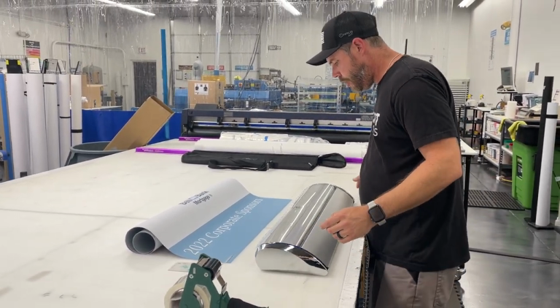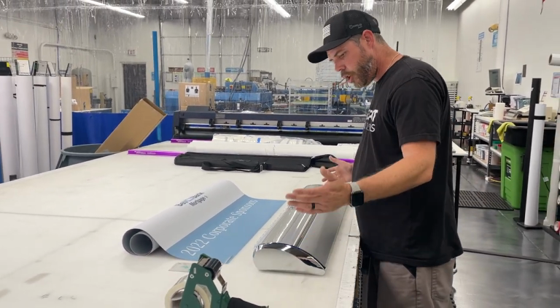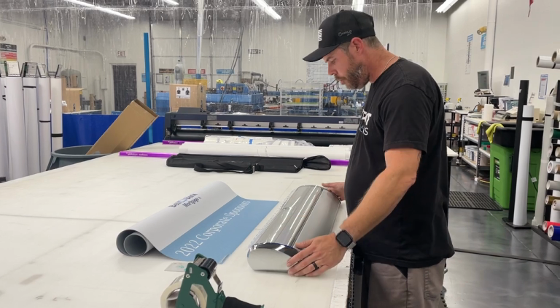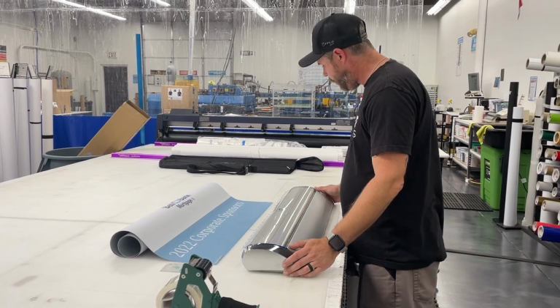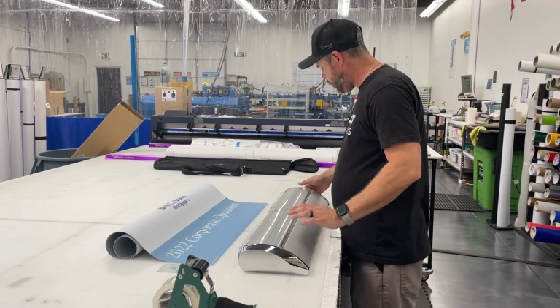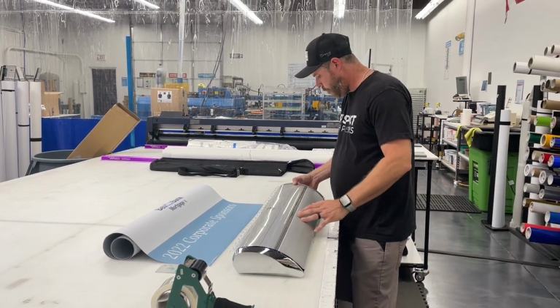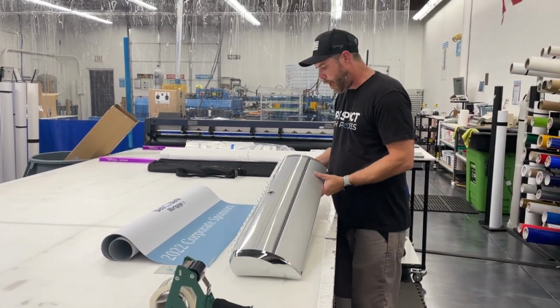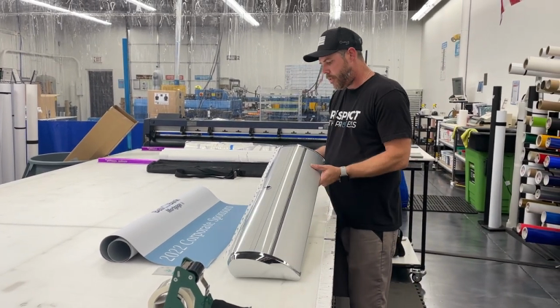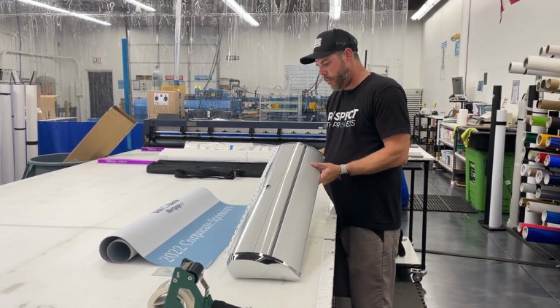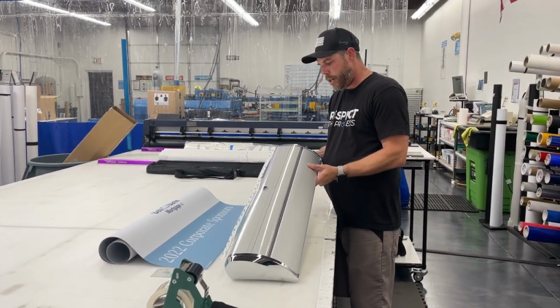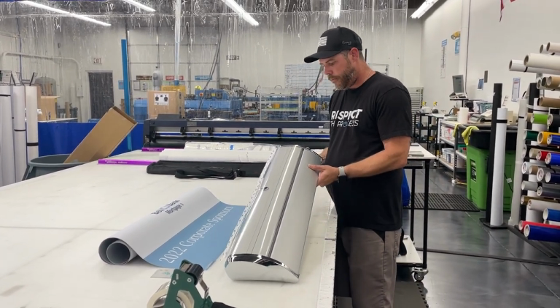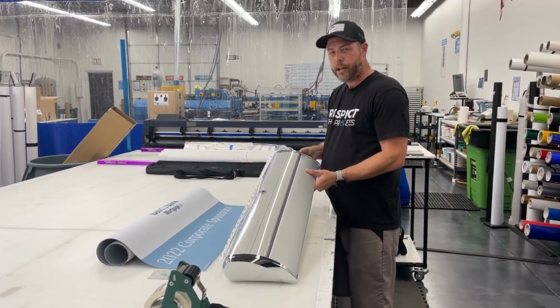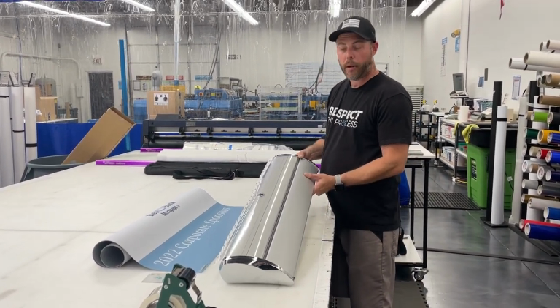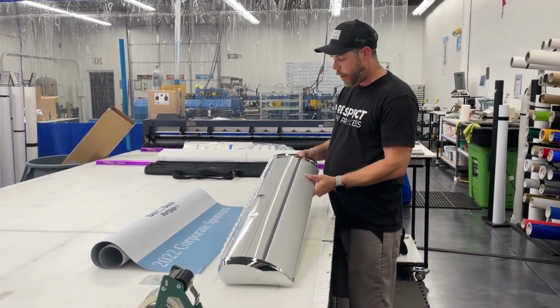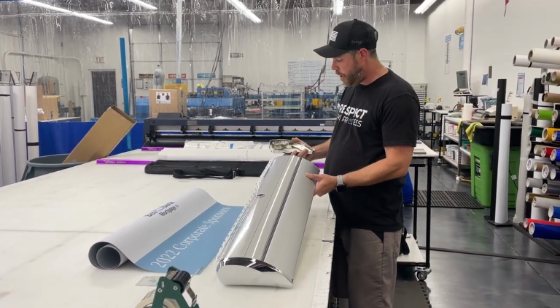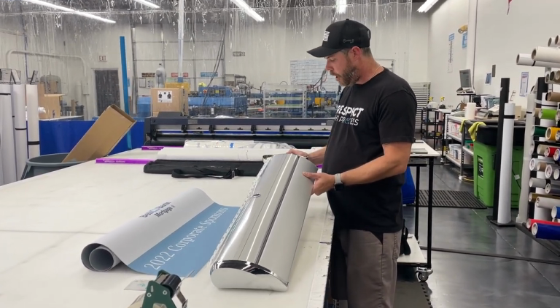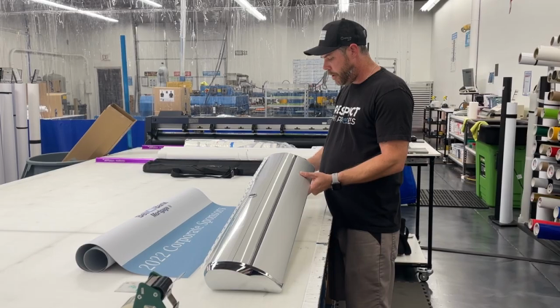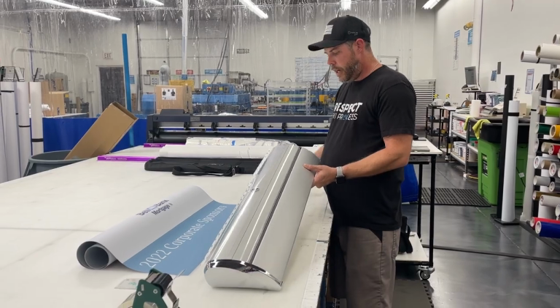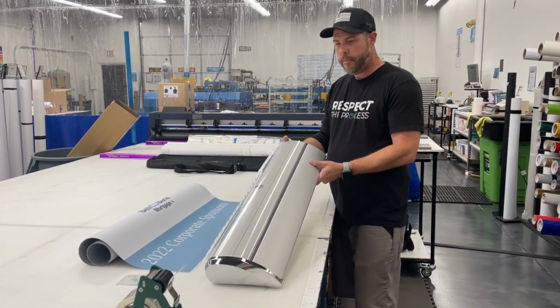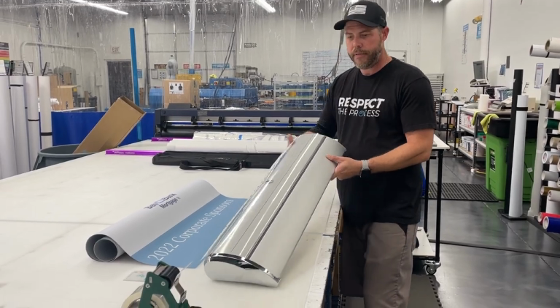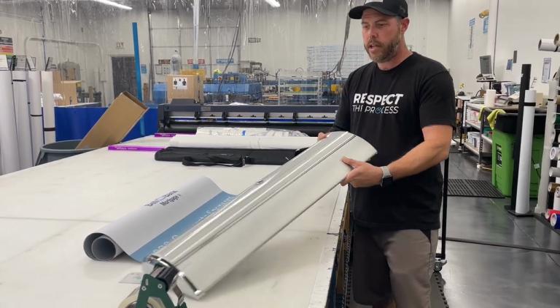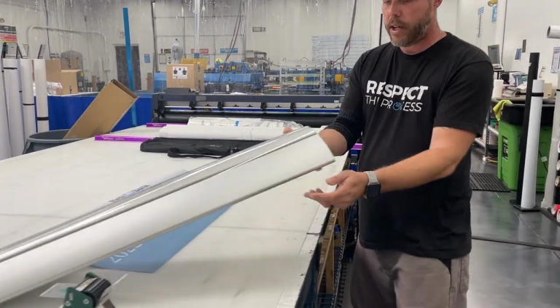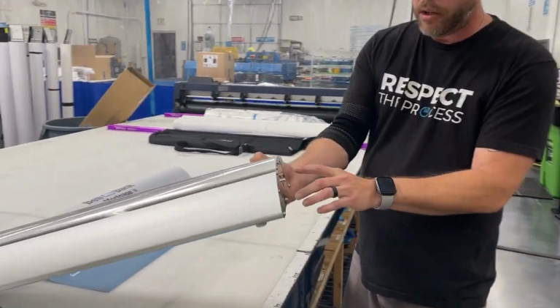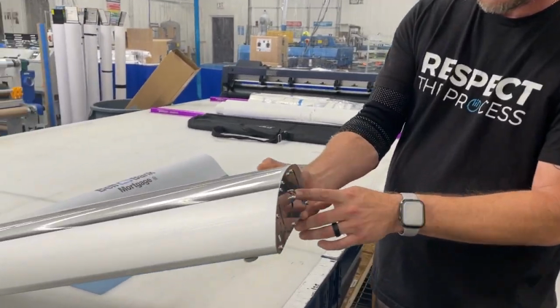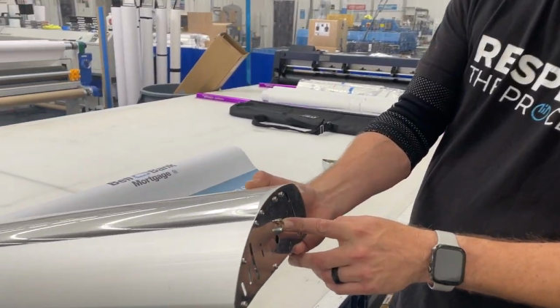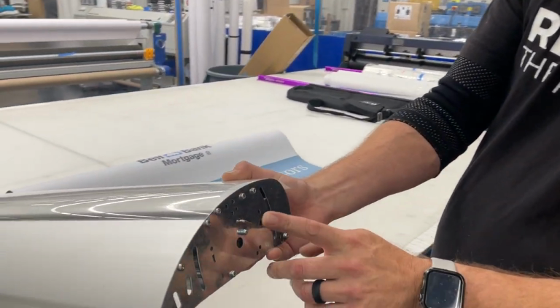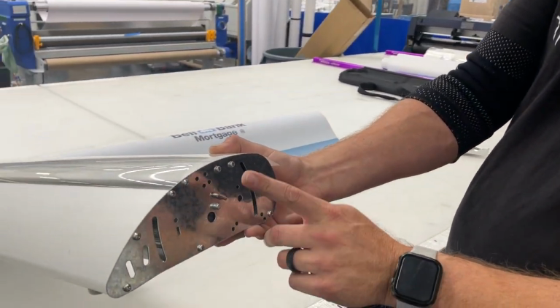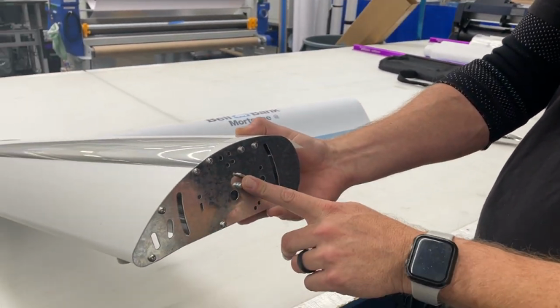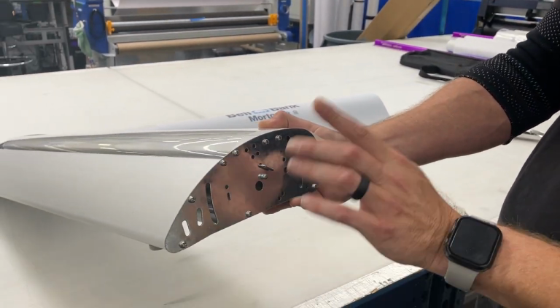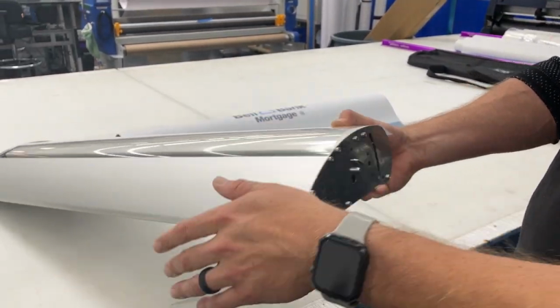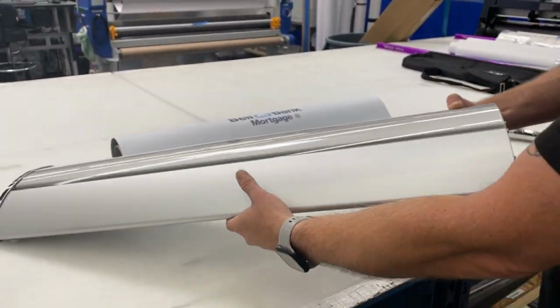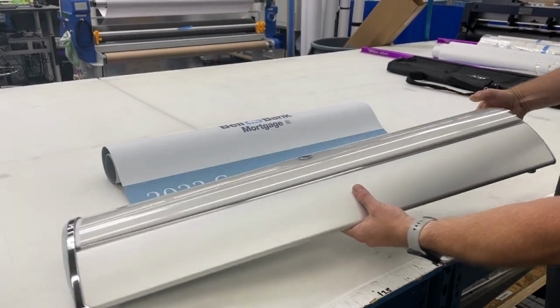So what you're going to want to do first is we're going to pop the end off. I normally pop the right side off here, and if you'll see here it's got a little key in it. We're going to leave that in for a minute, and I'll show you why.